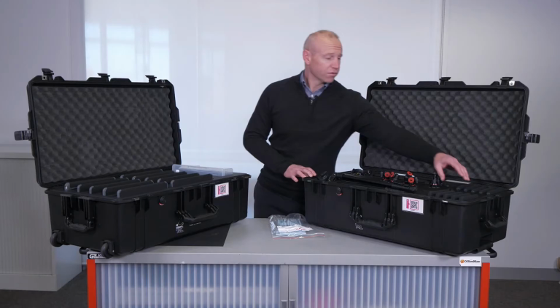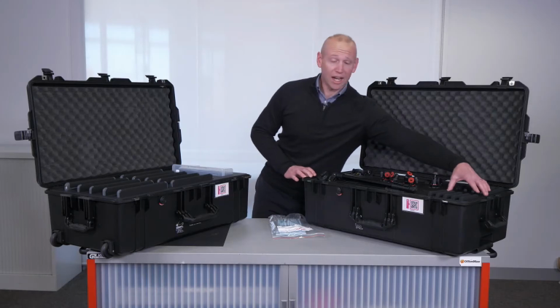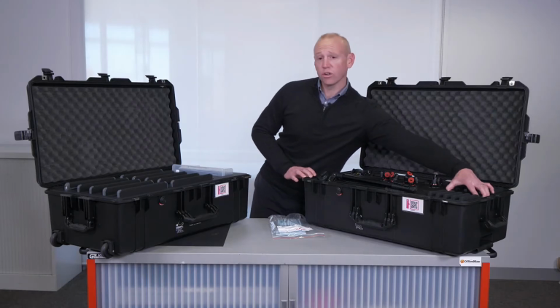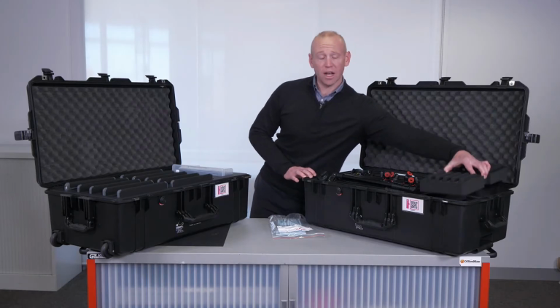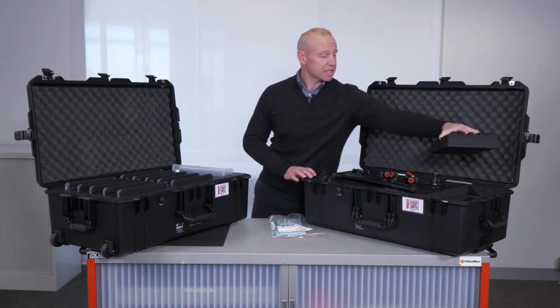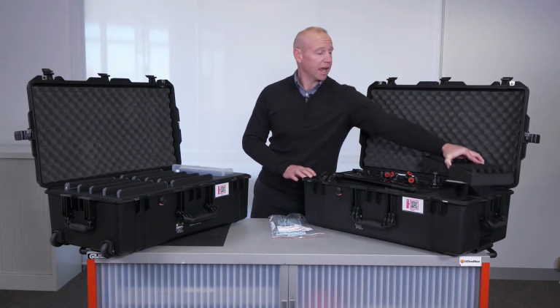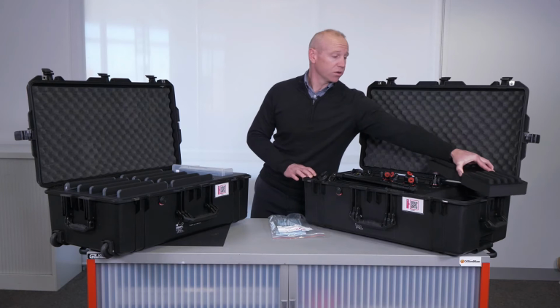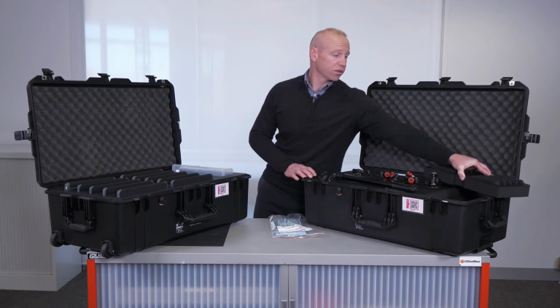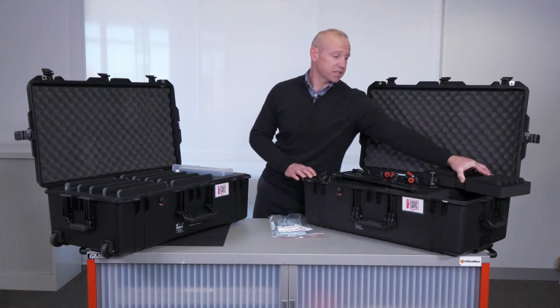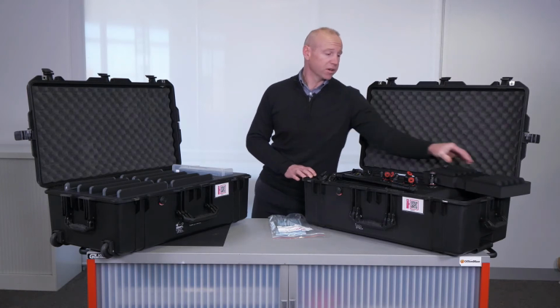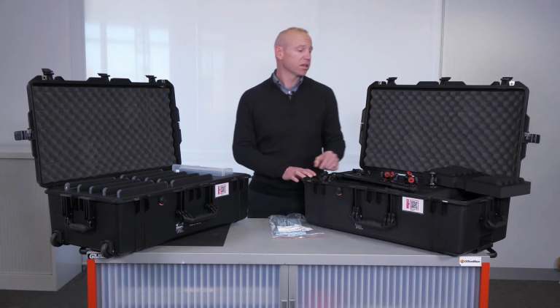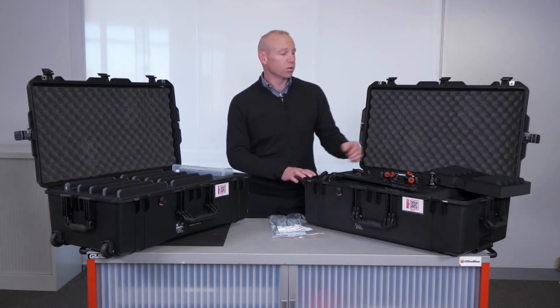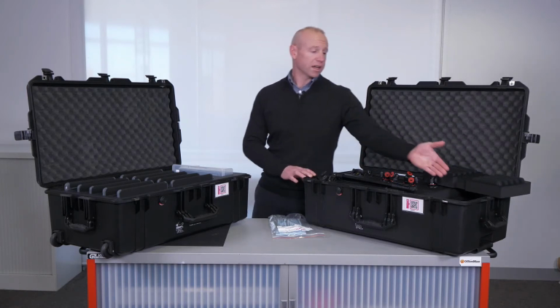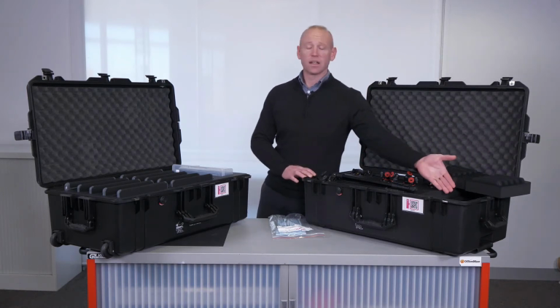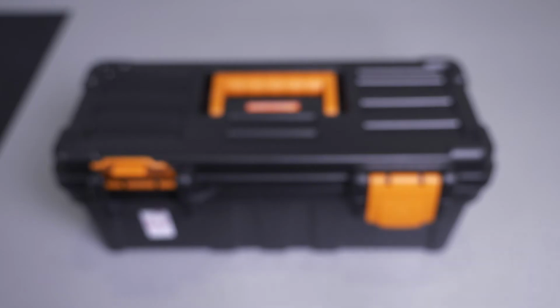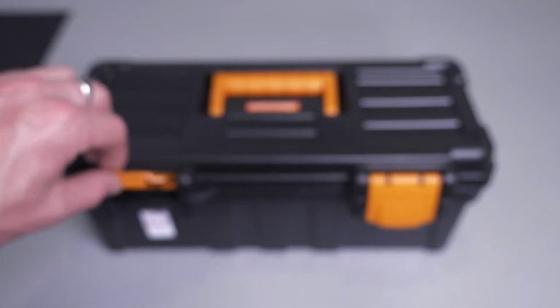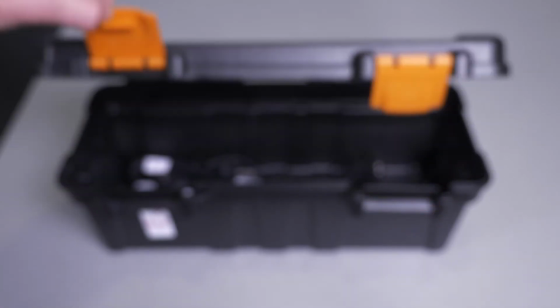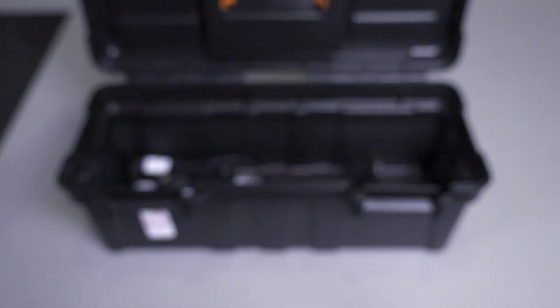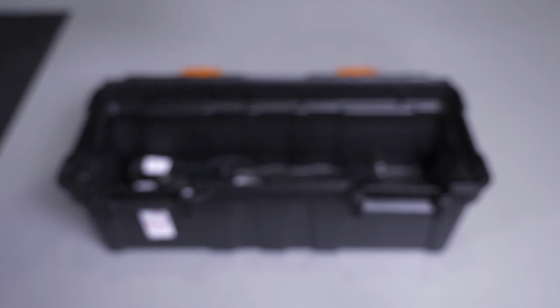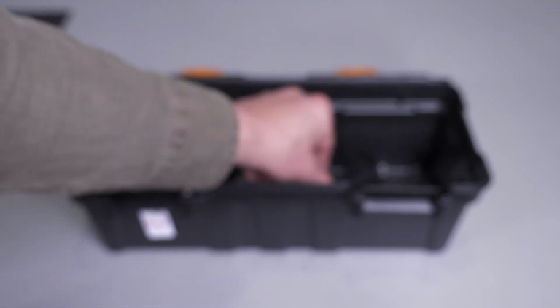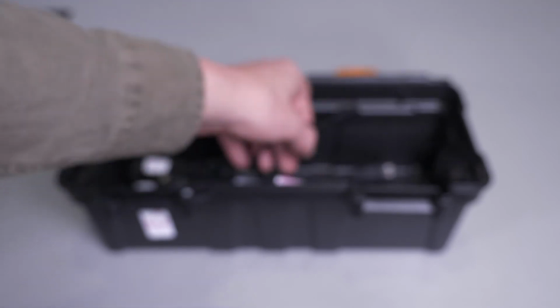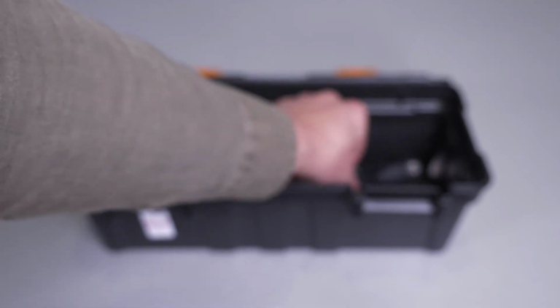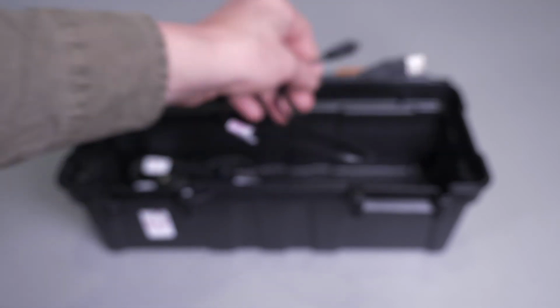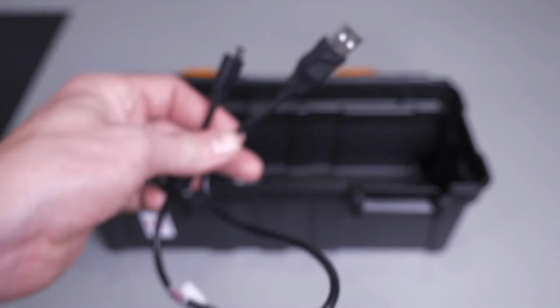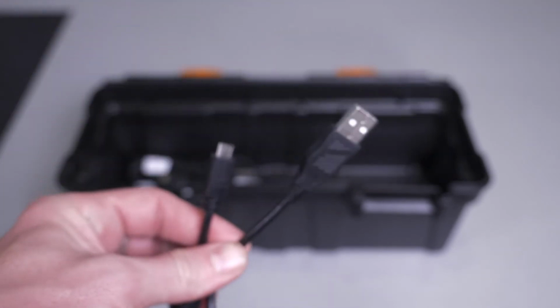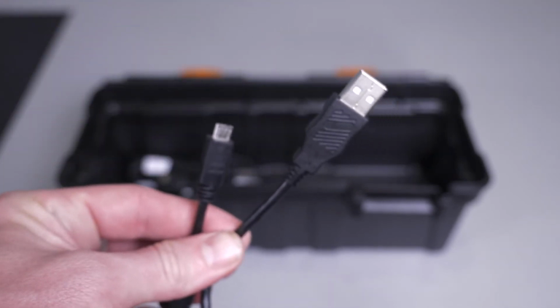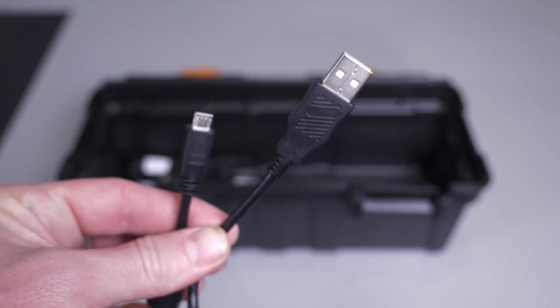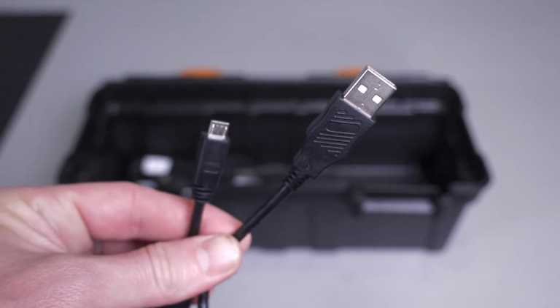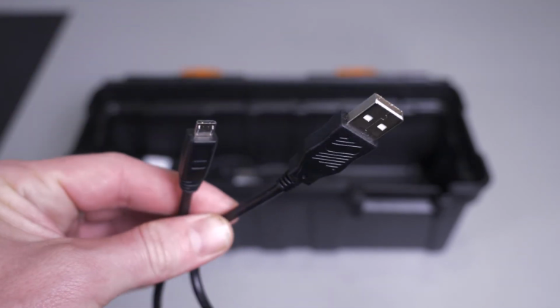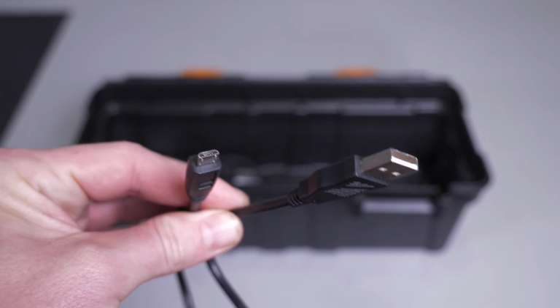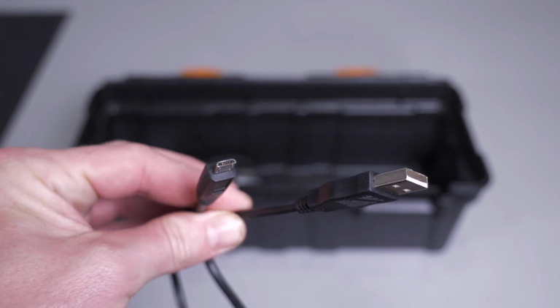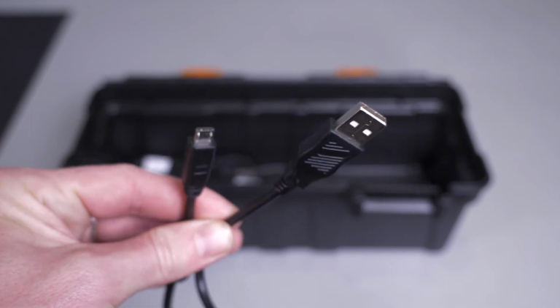For charging your iPads and your 360 cameras, you will find a toolbox that houses a multi-port charger and all the cables necessary. You'll also find a charging solution for the iPads too.